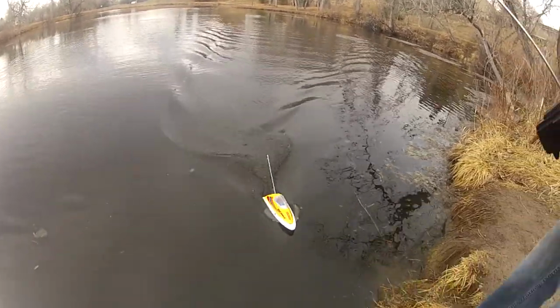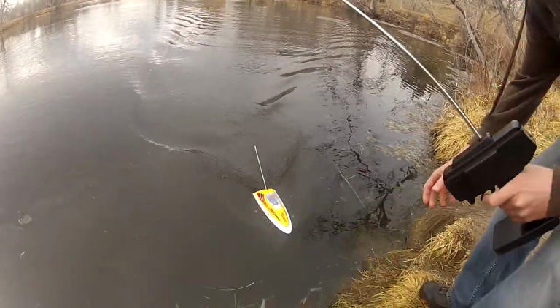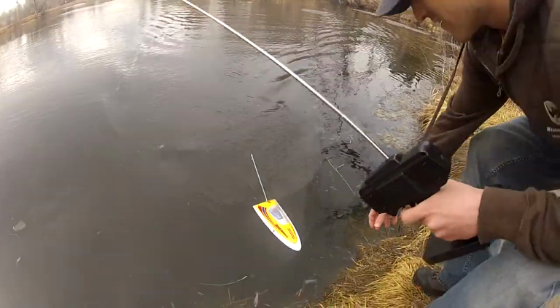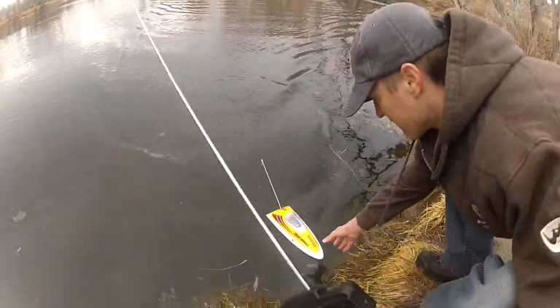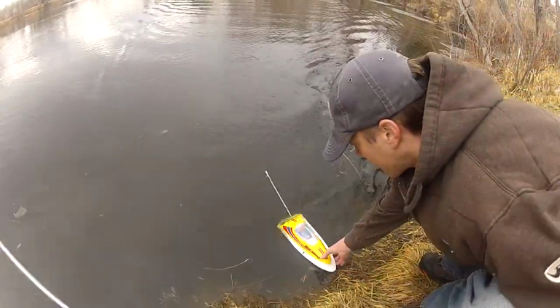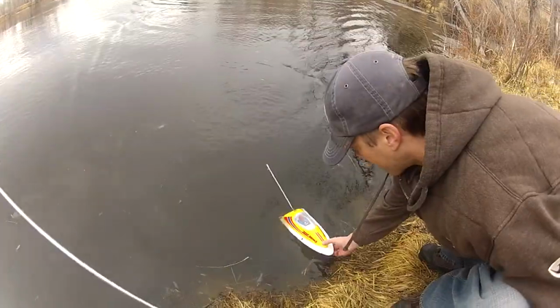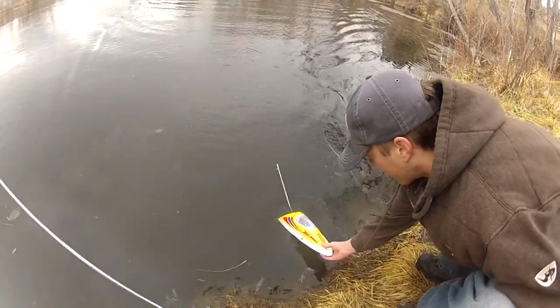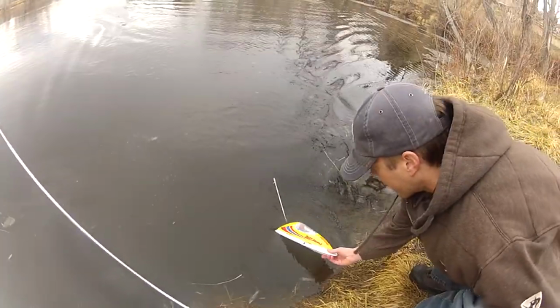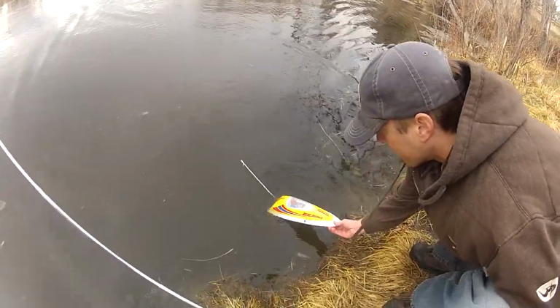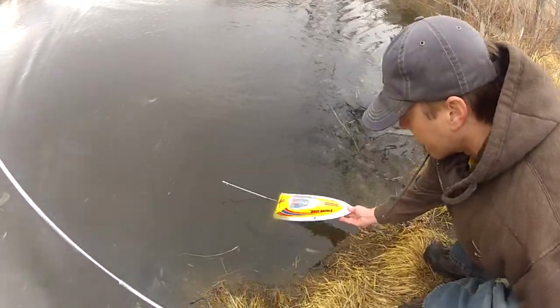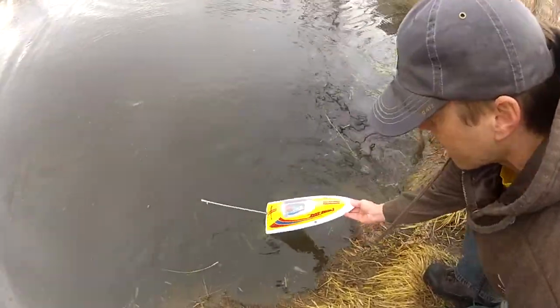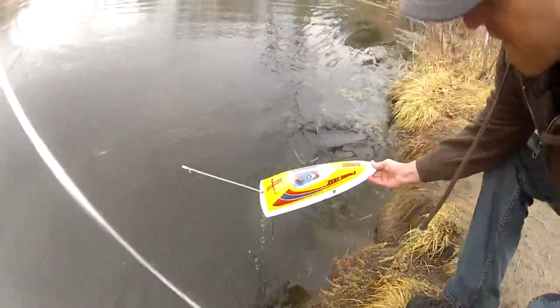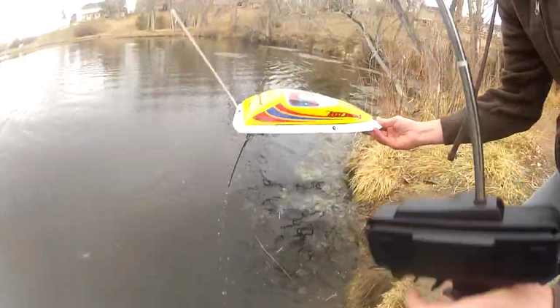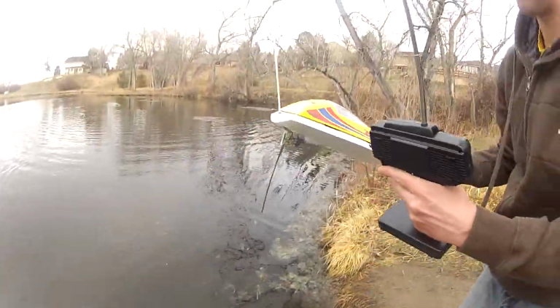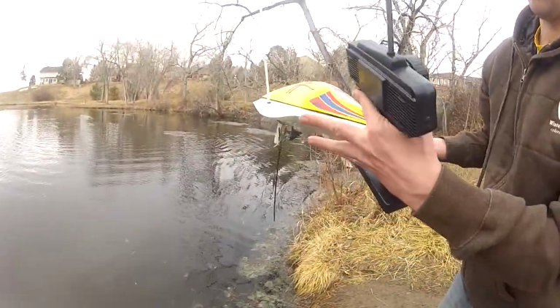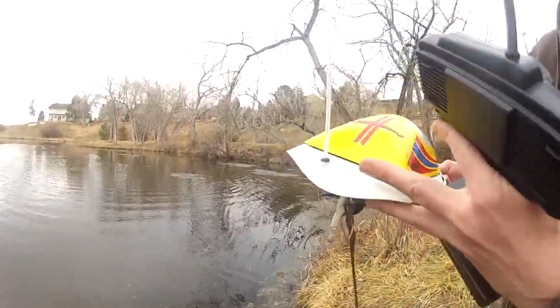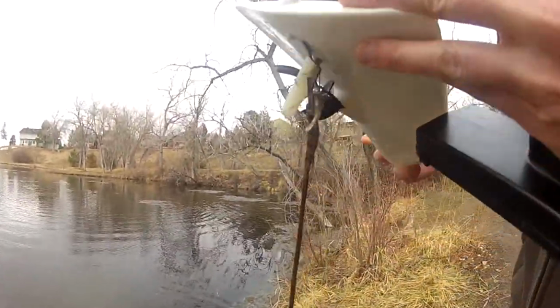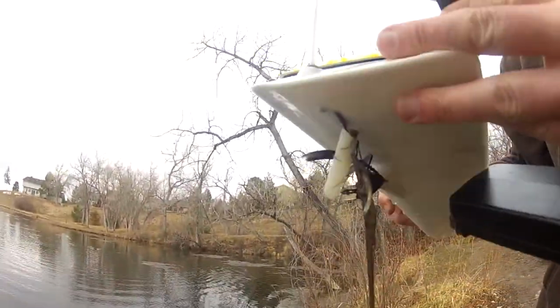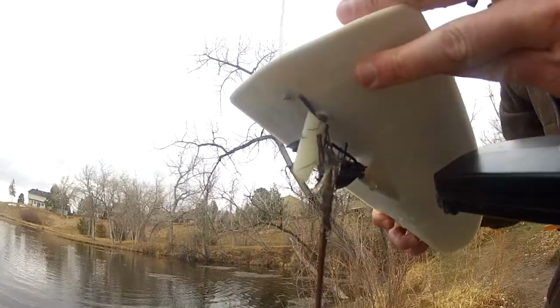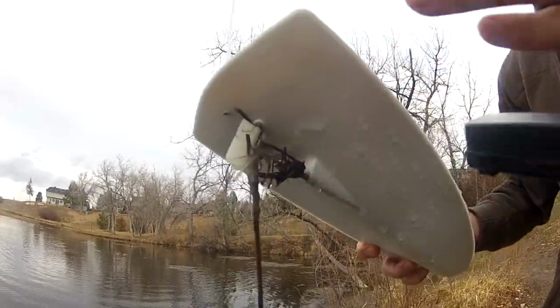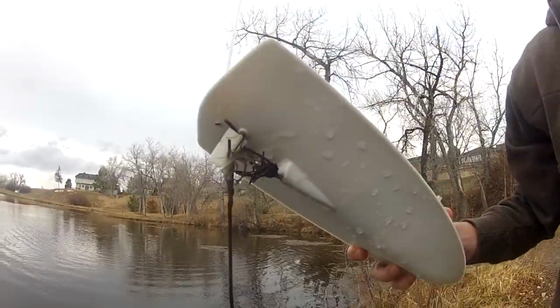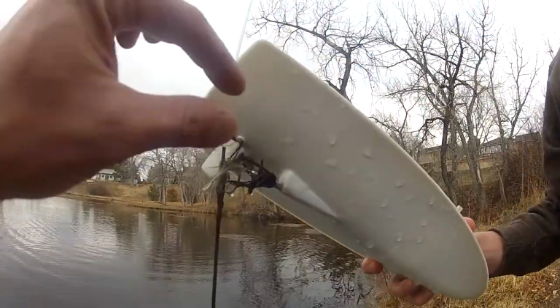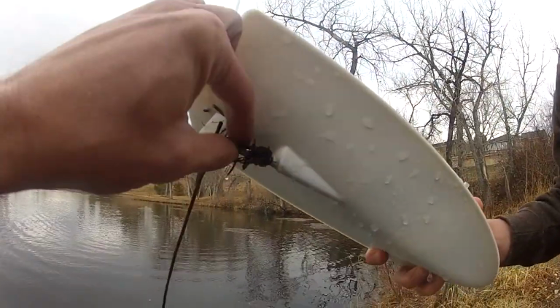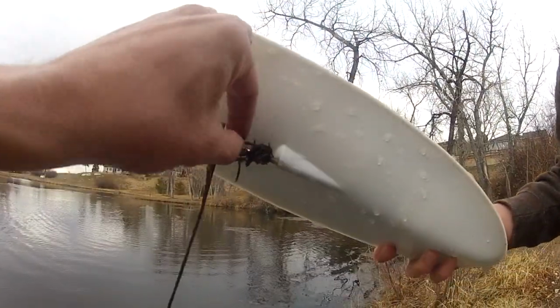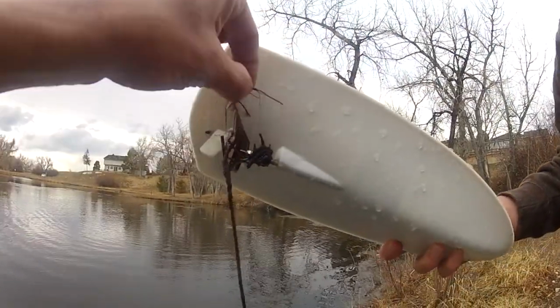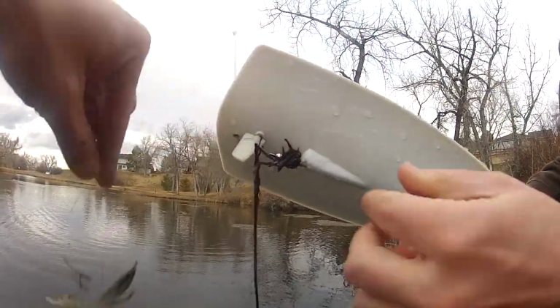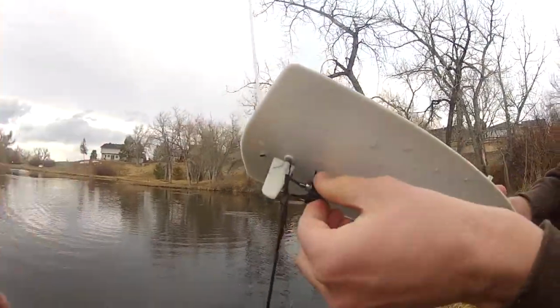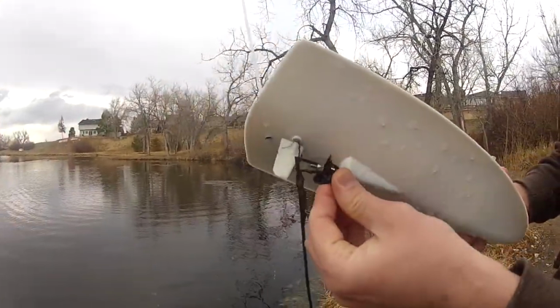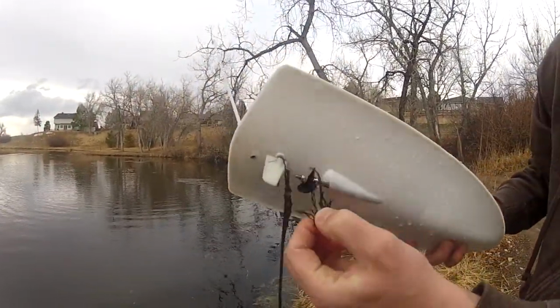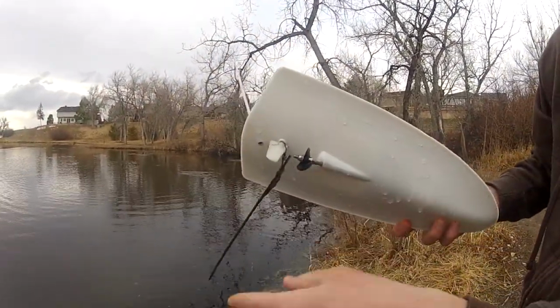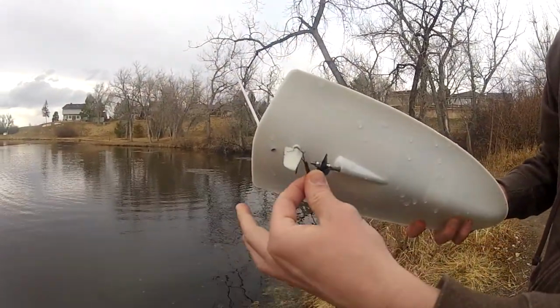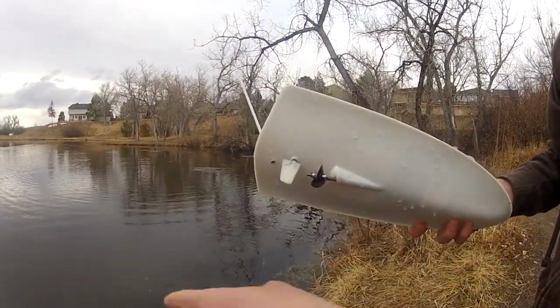All right, so this is what happens. Look at that — sucked up a little piece of the lake. Nasty debris. Nasty. Eww.